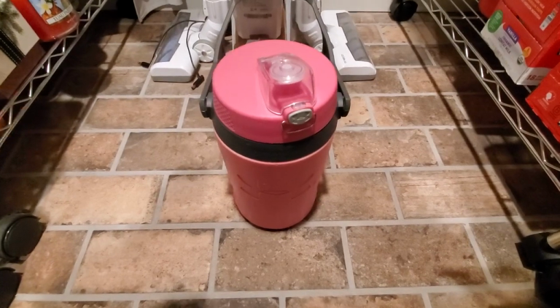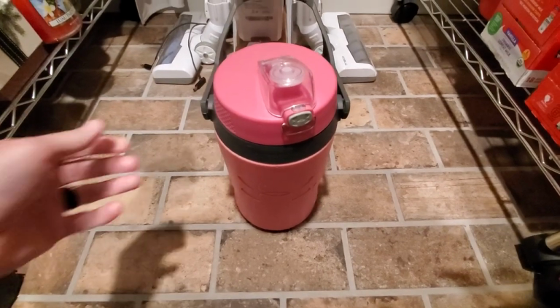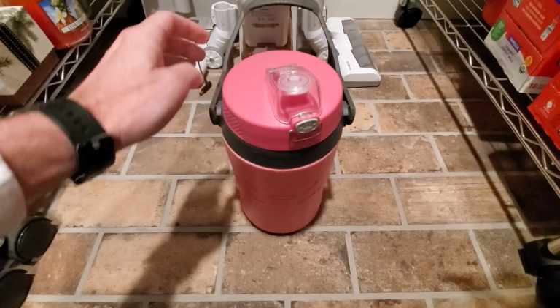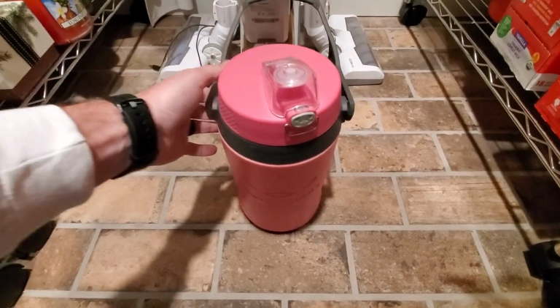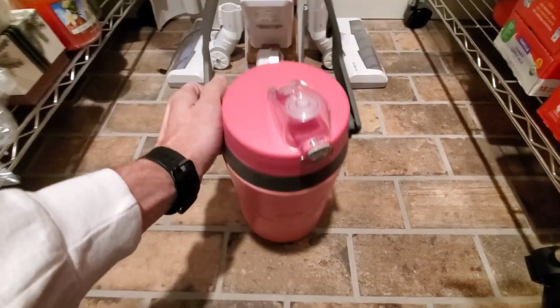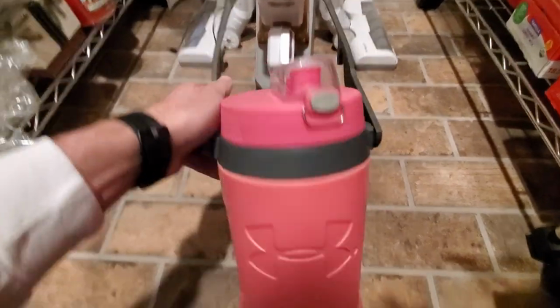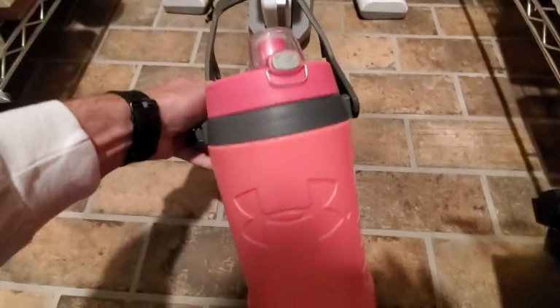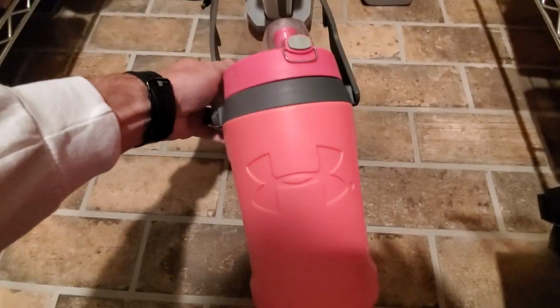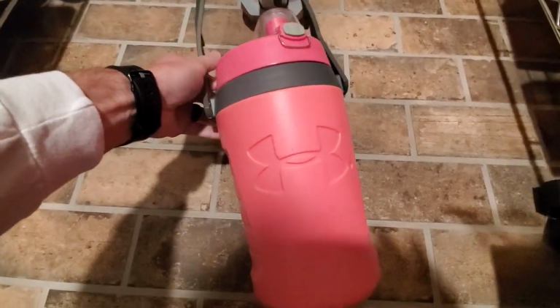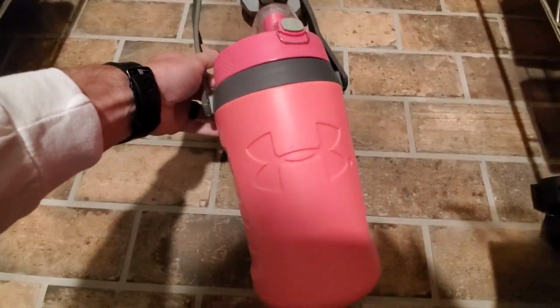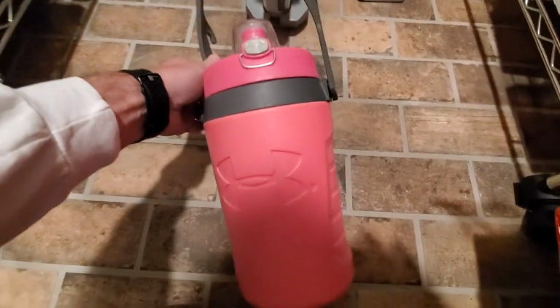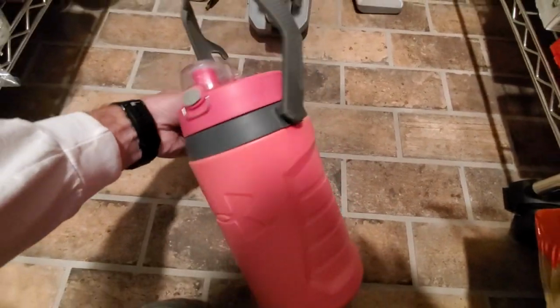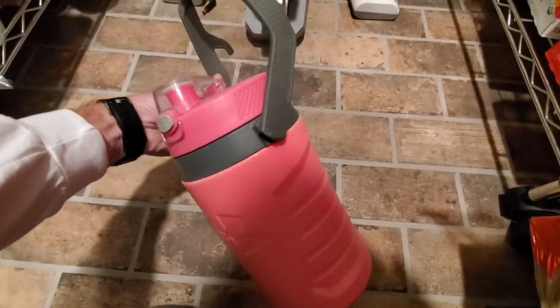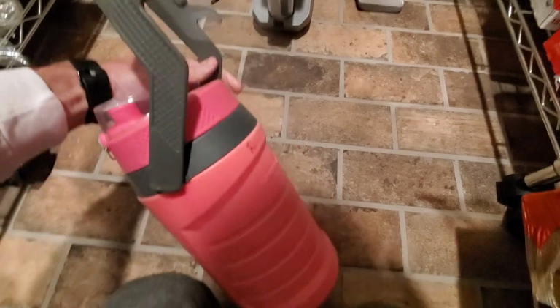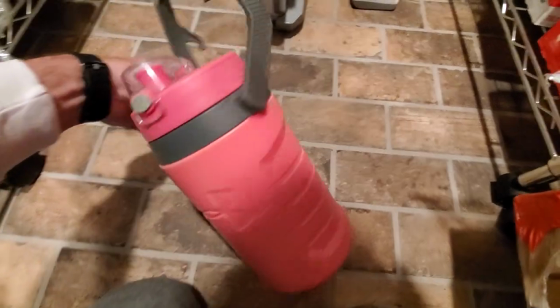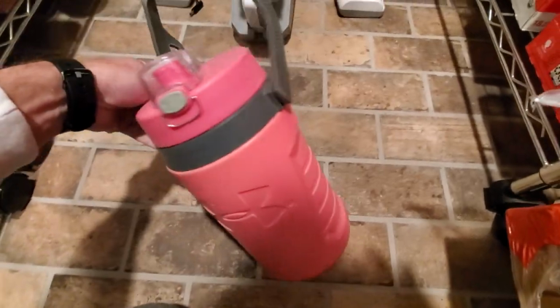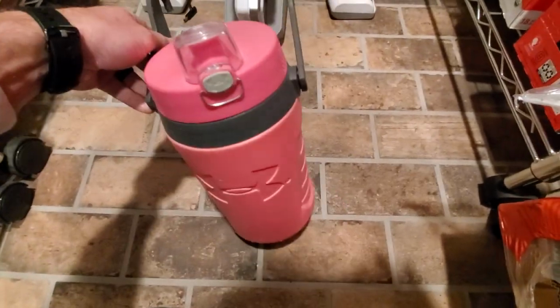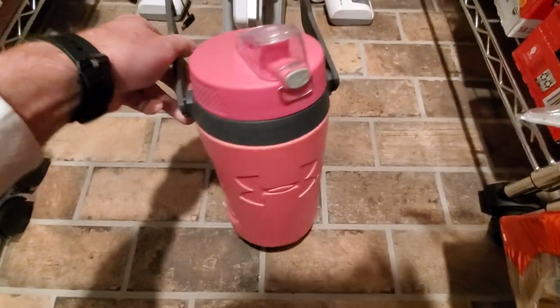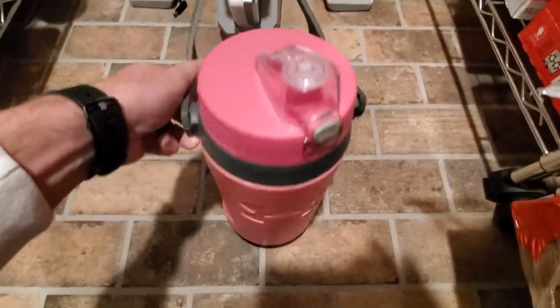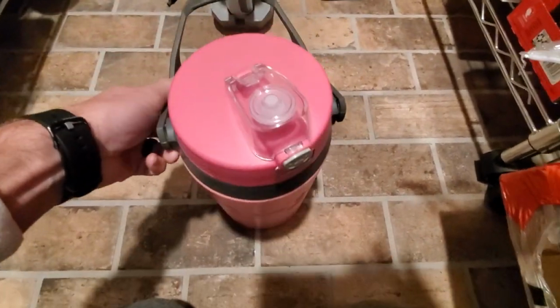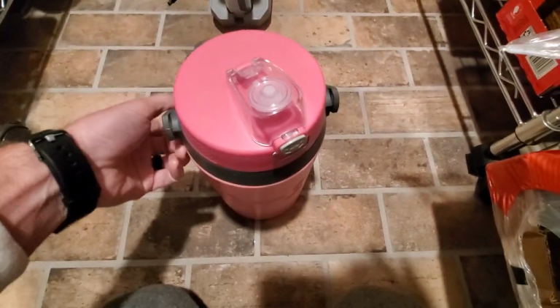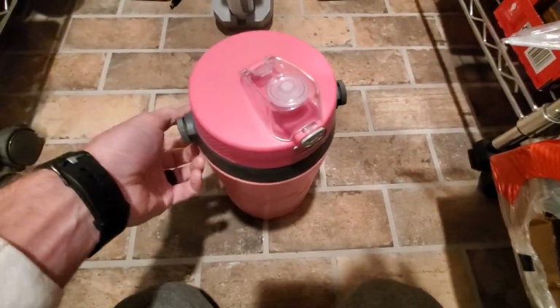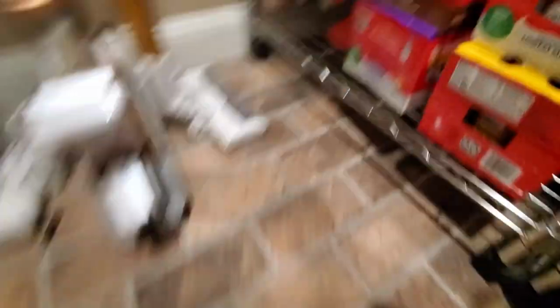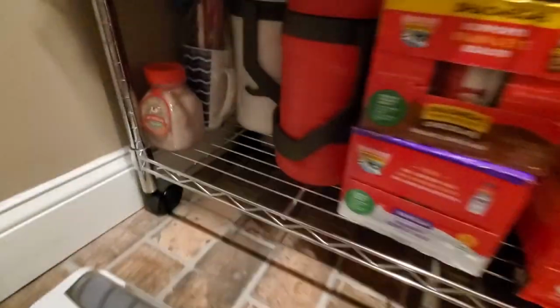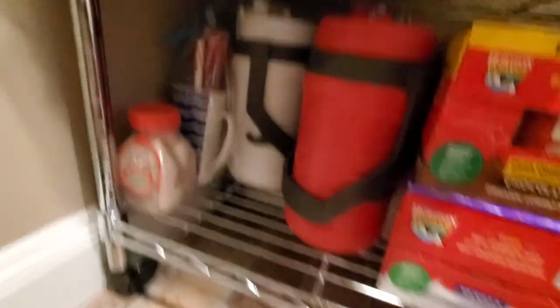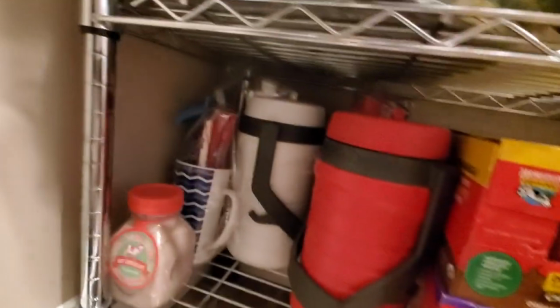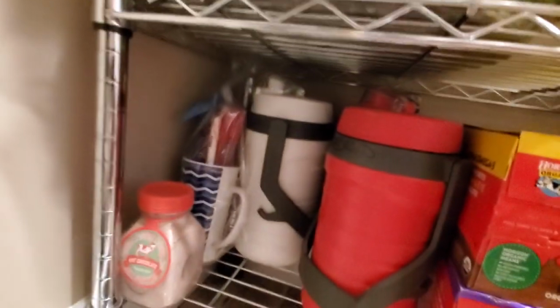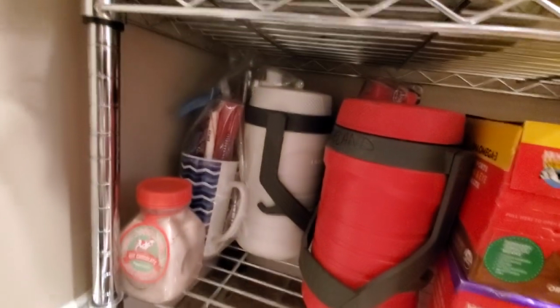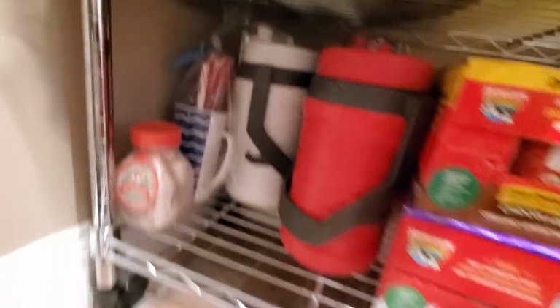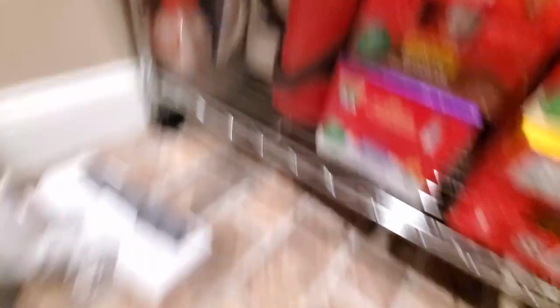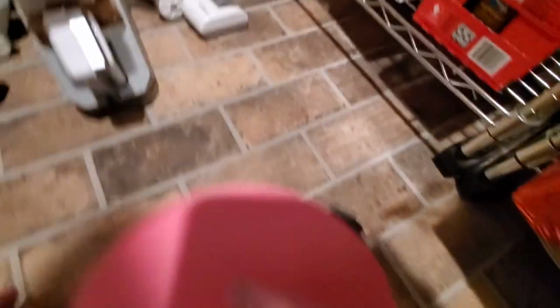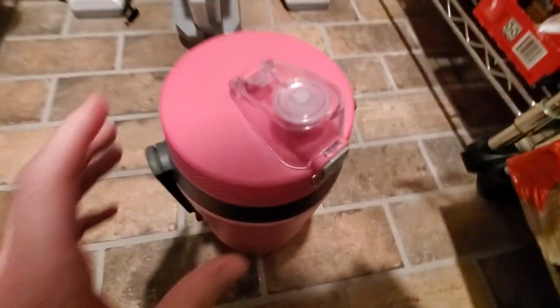This is a simple and fast review of the Under Armour 64-ounce water bottle. I bought a couple of them — you can see the white and the red there as well.